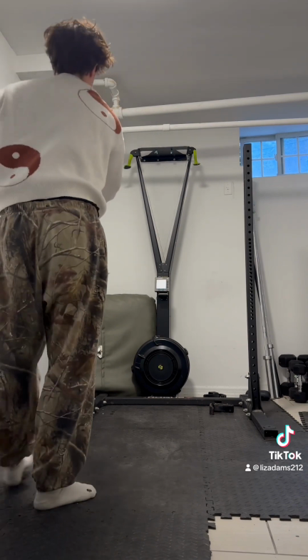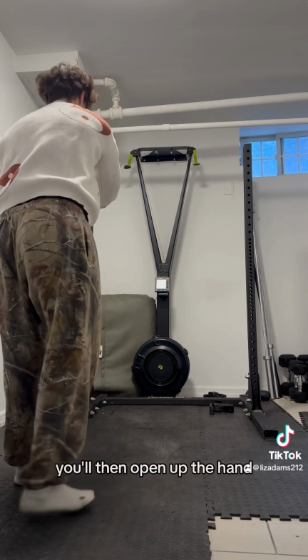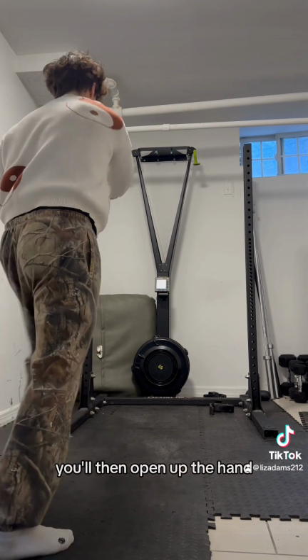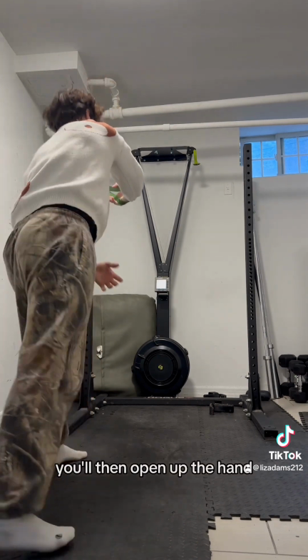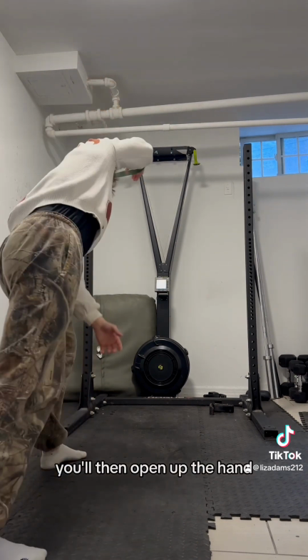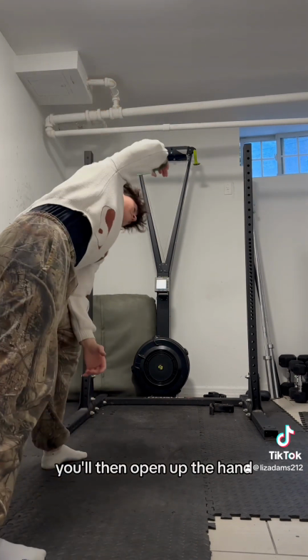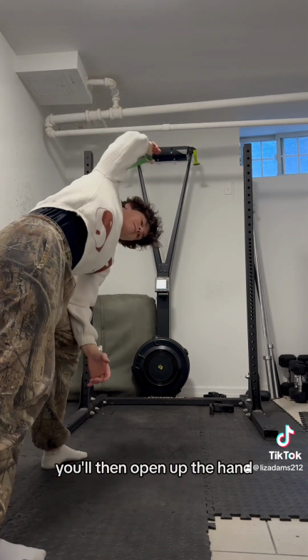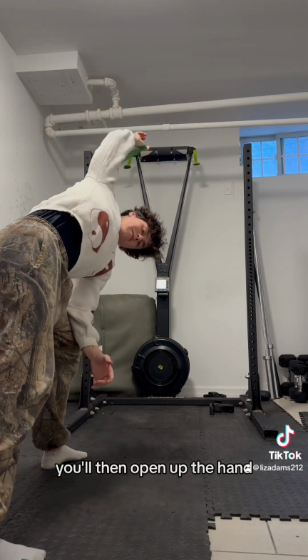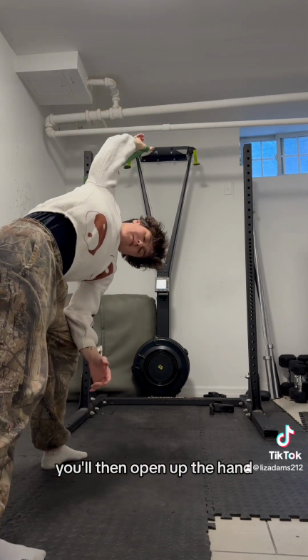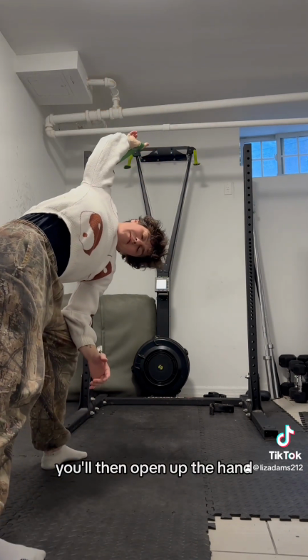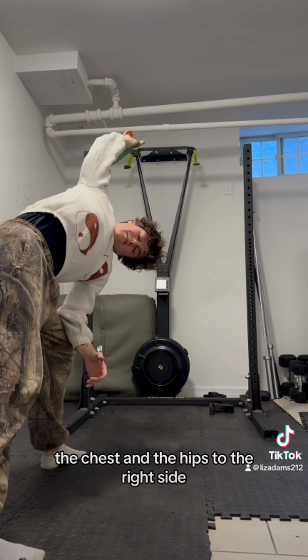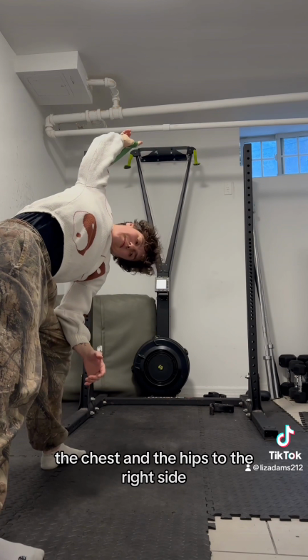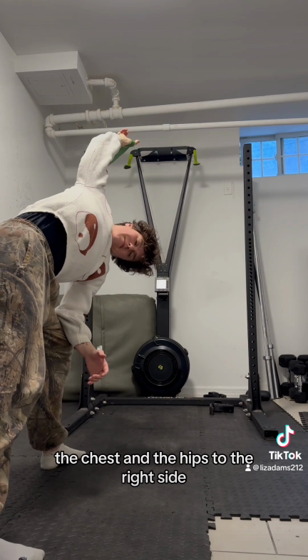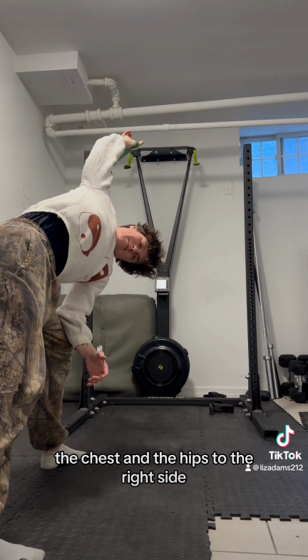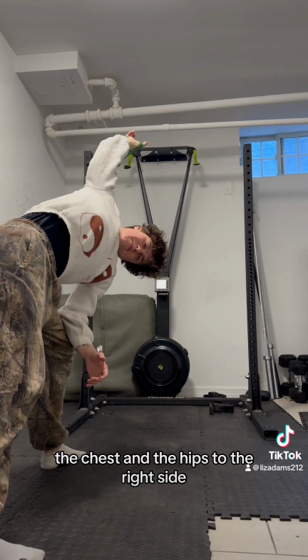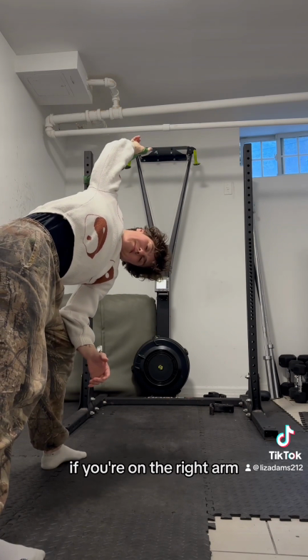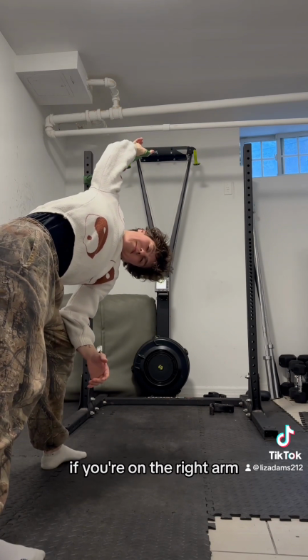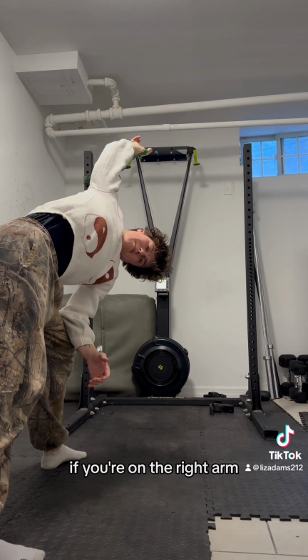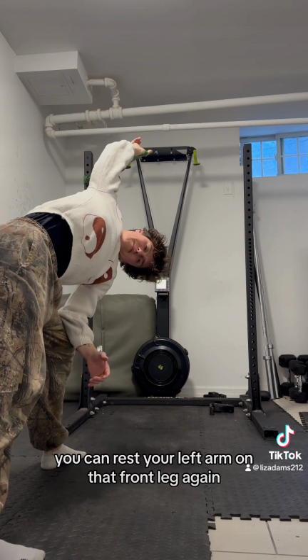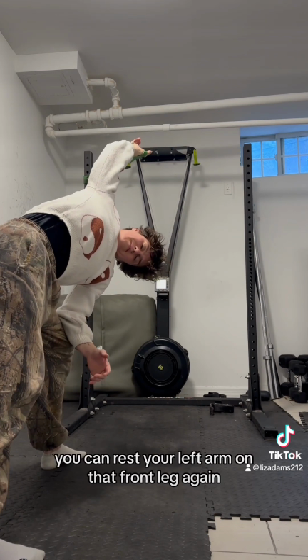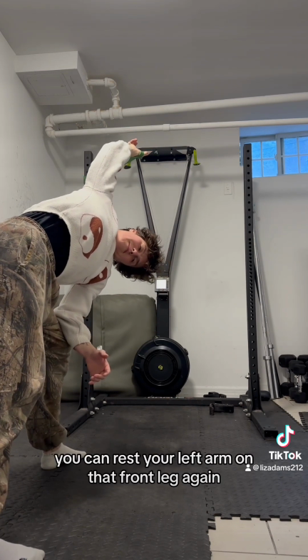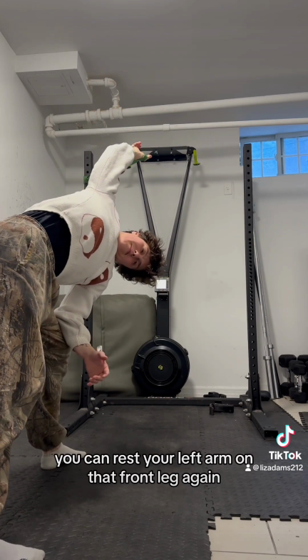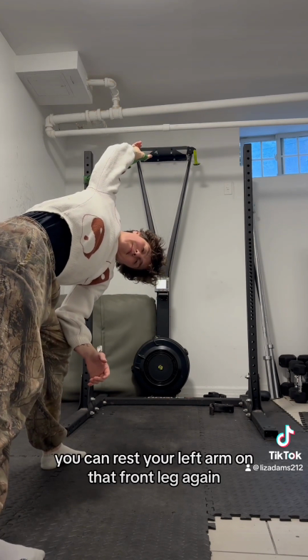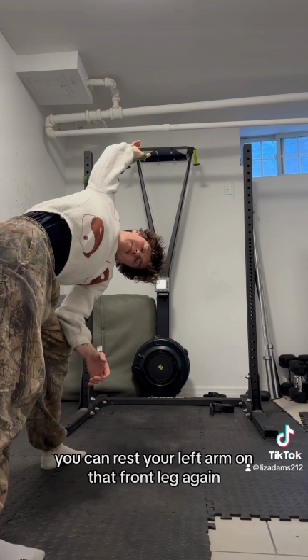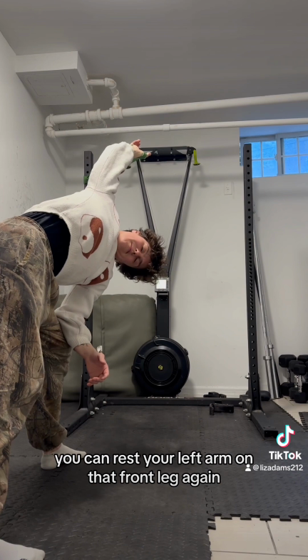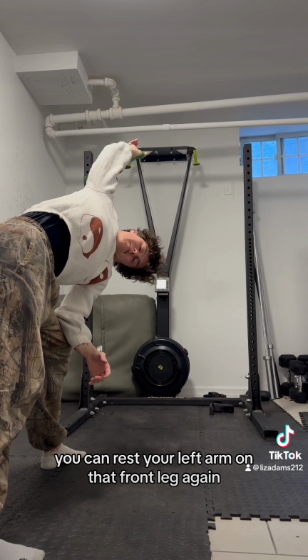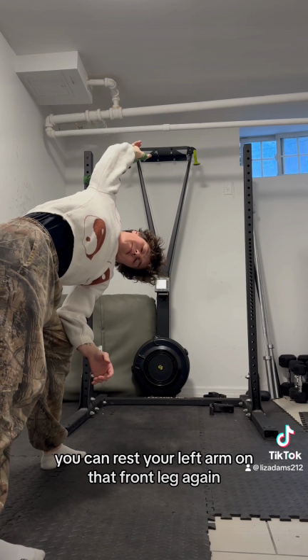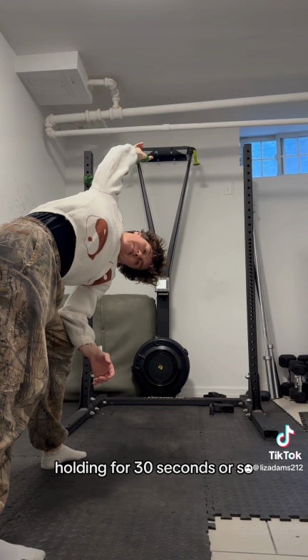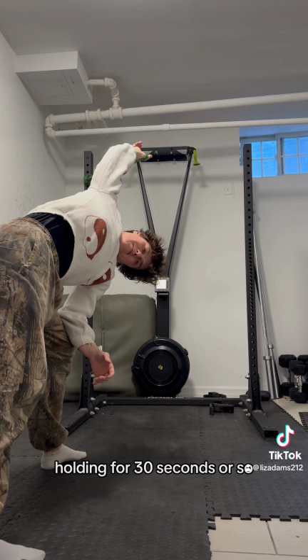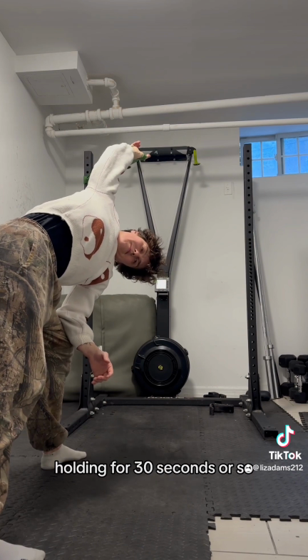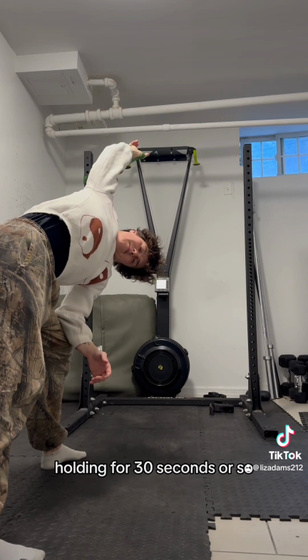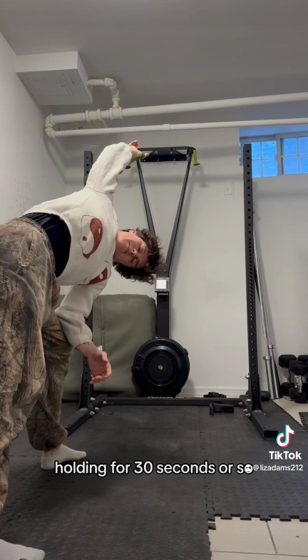You'll then open up the hand, the chest, and the hips to the right side. If you're on the right arm, you can rest your left arm on that front leg. Again, holding for 30 seconds or so.